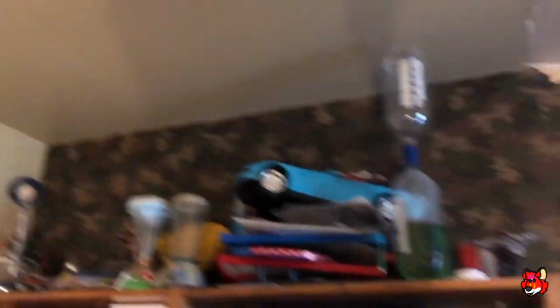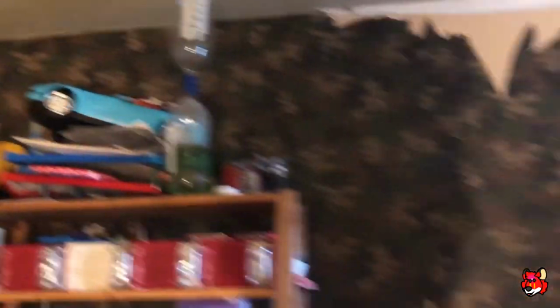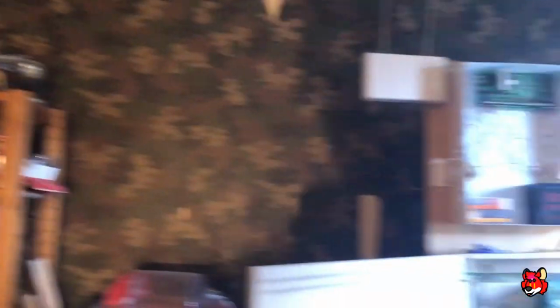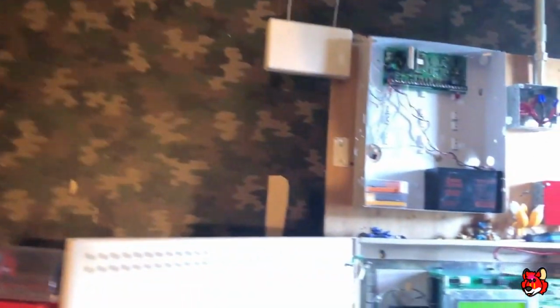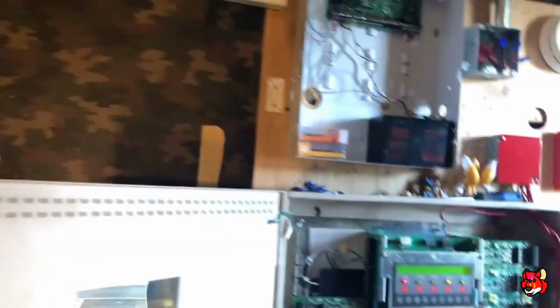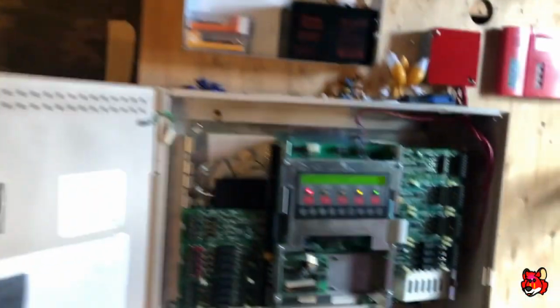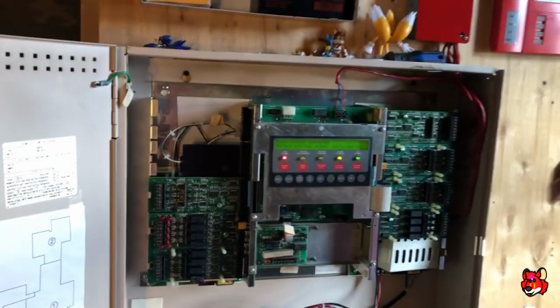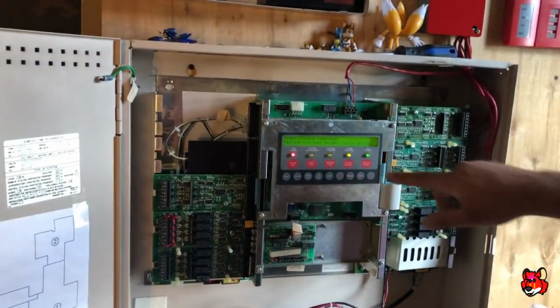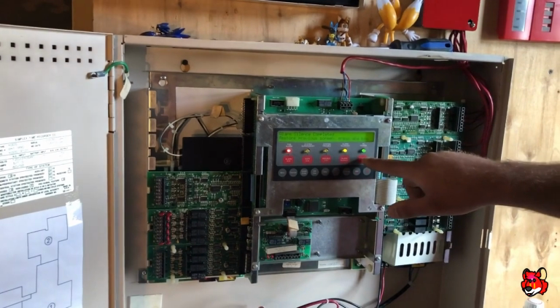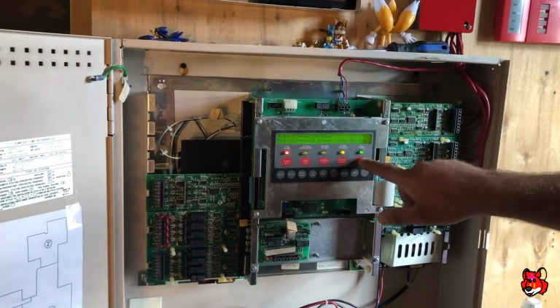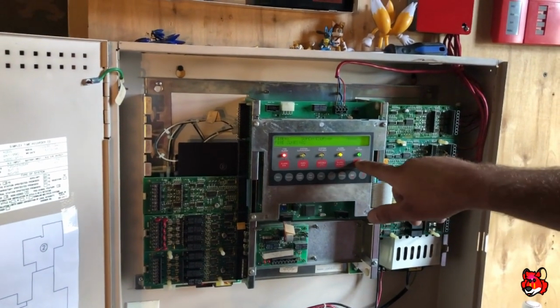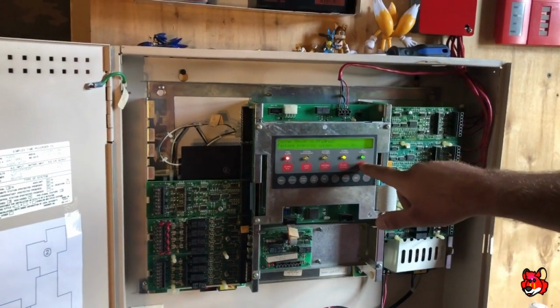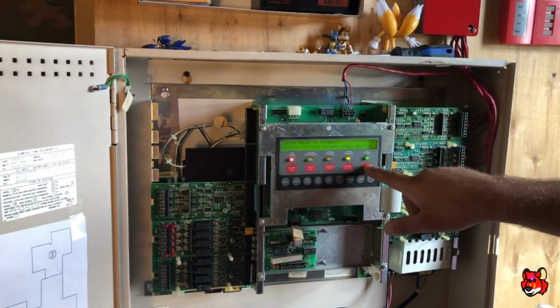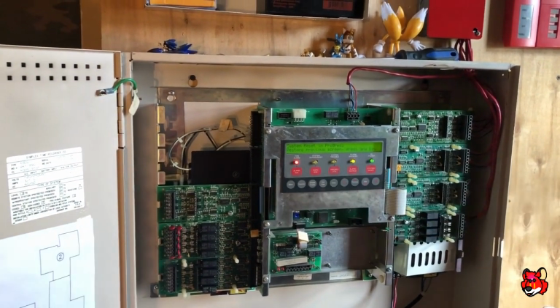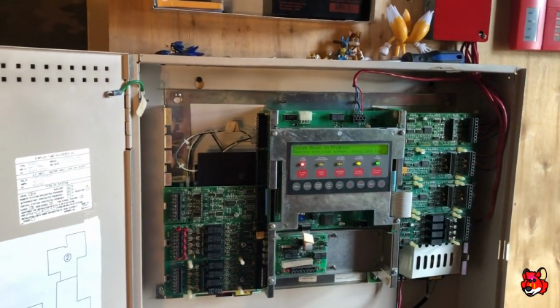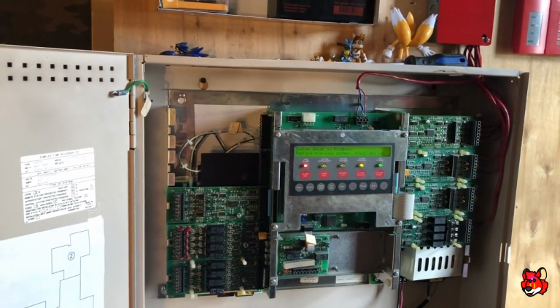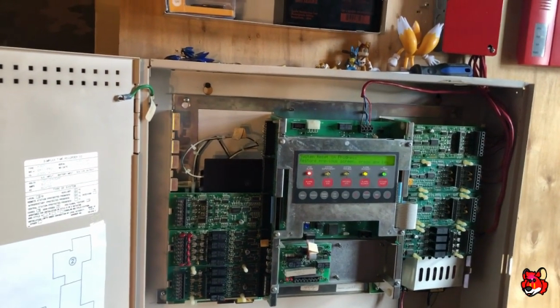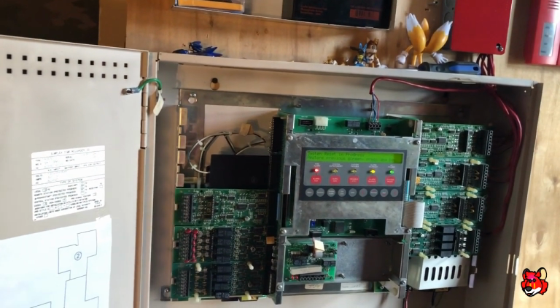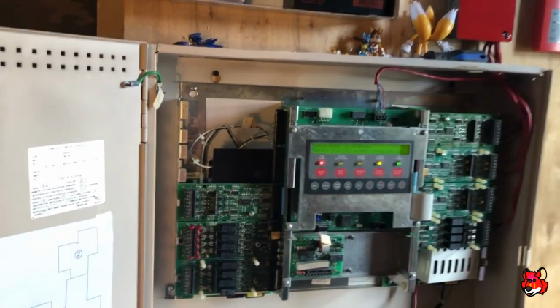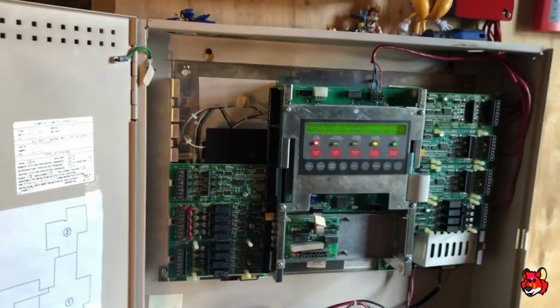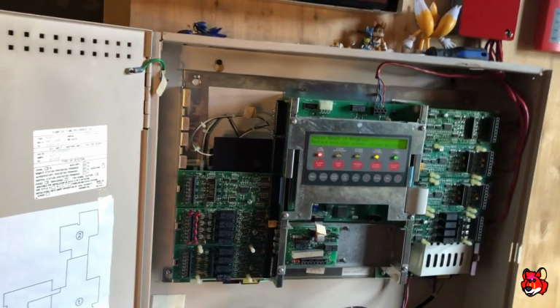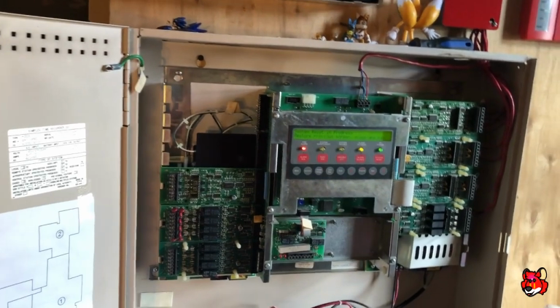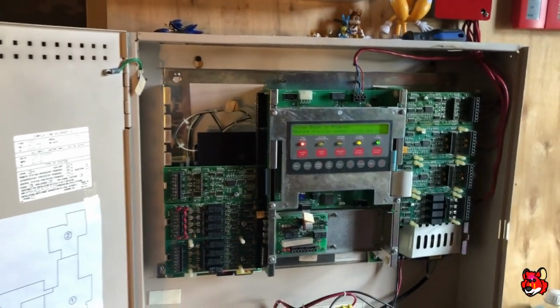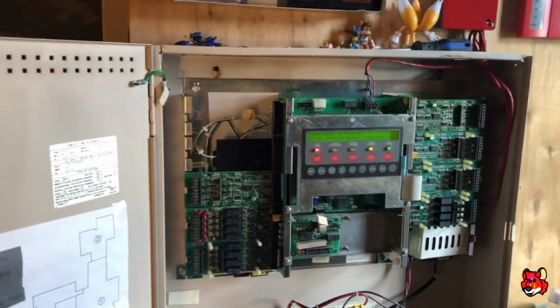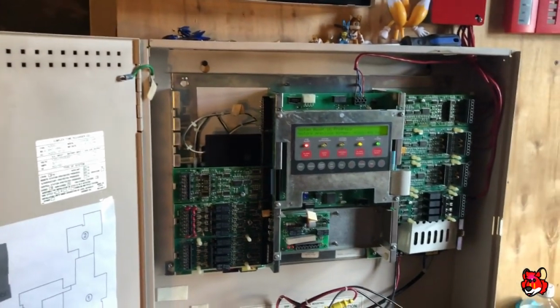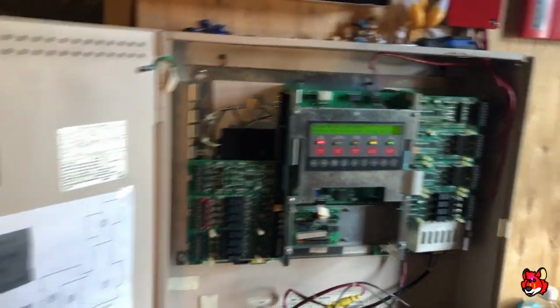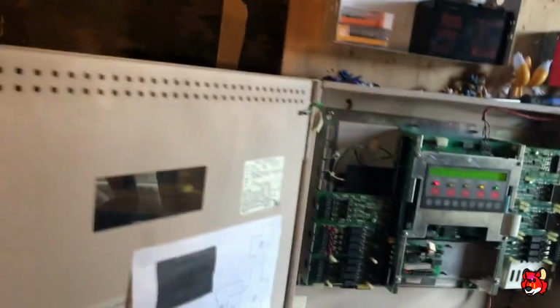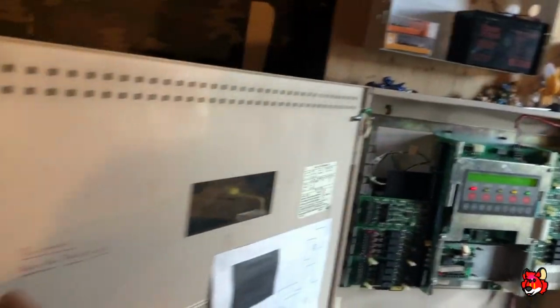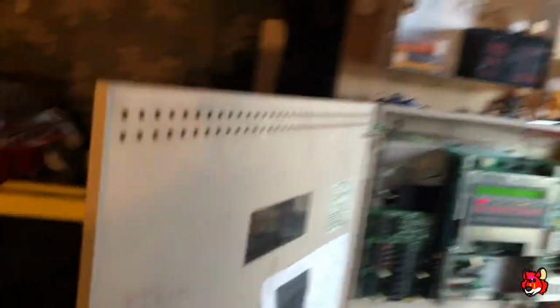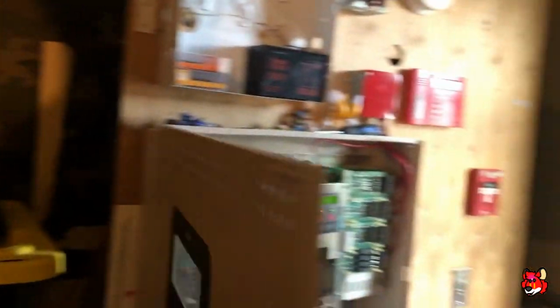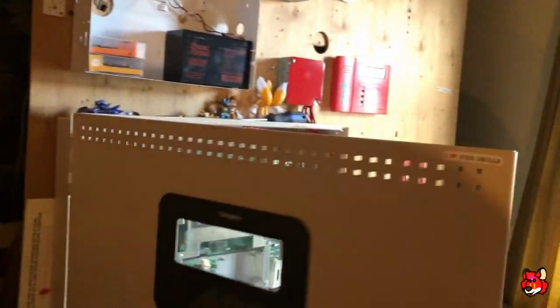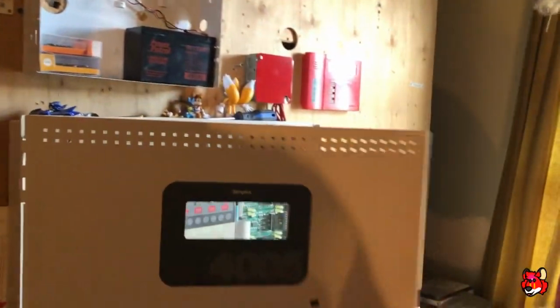Alright, I'm going to go ahead and reset now, and then we'll put it on continuous. And we'll do the duct detector — play that all the way through.